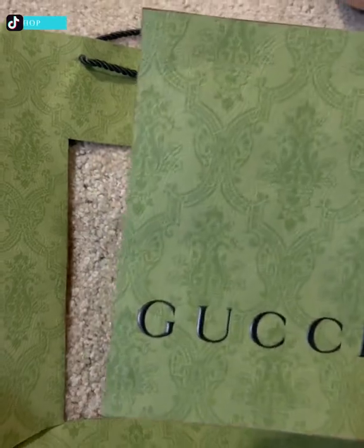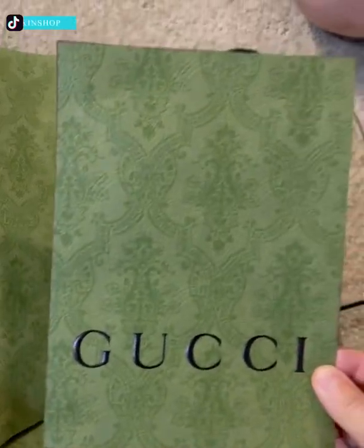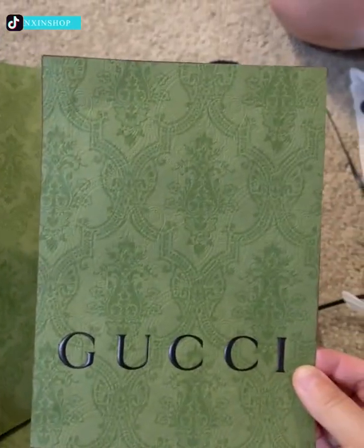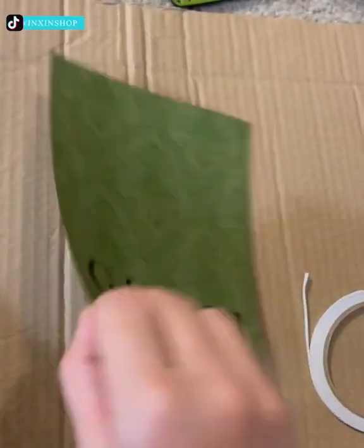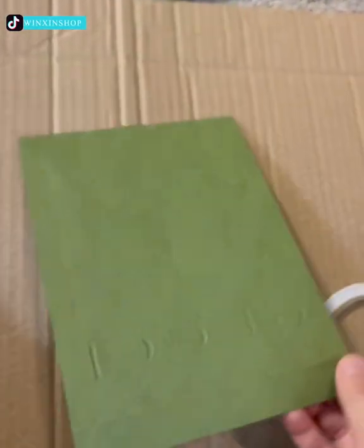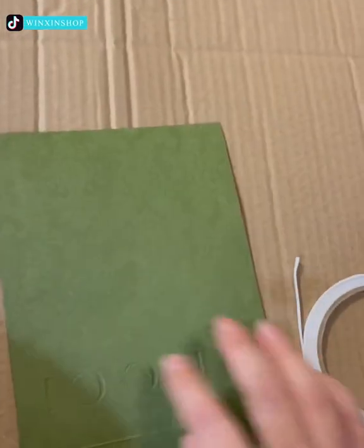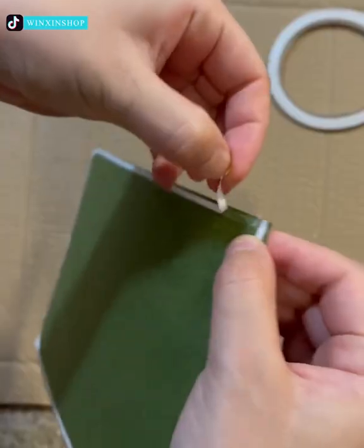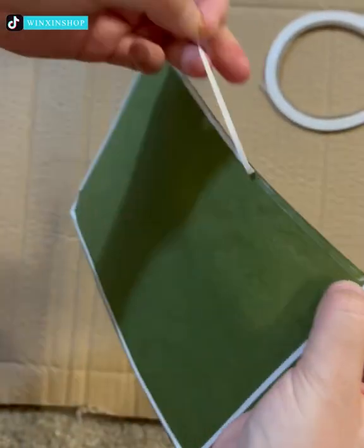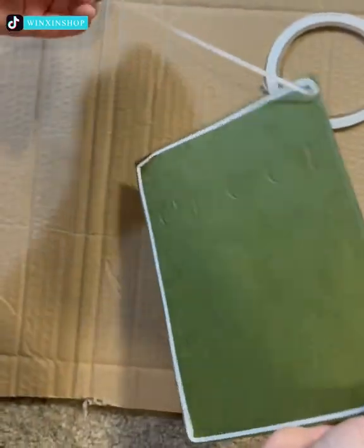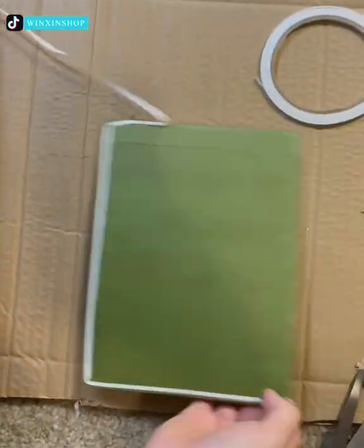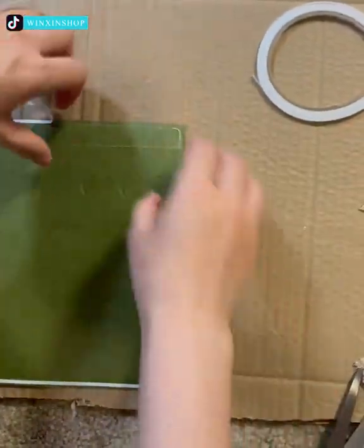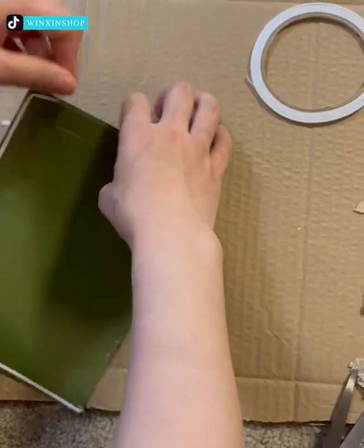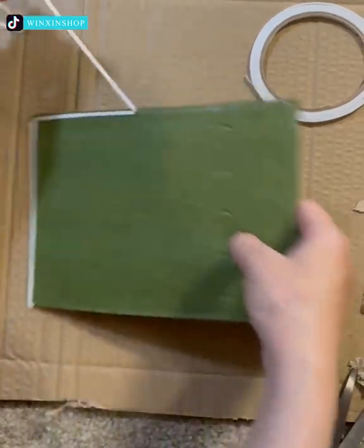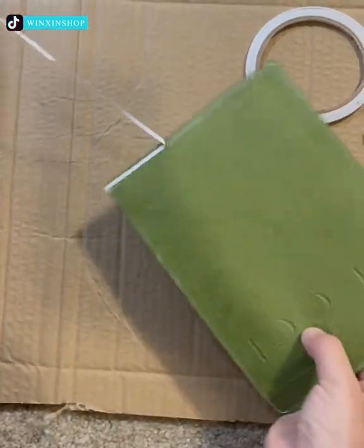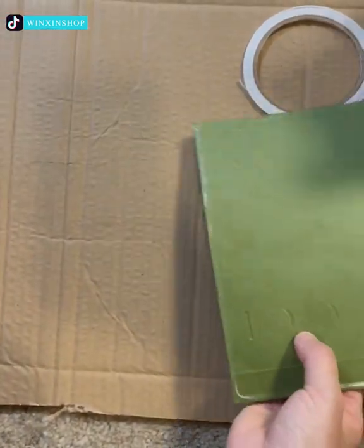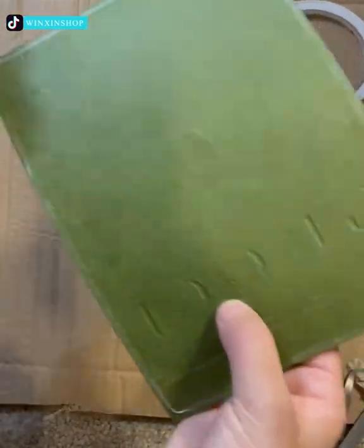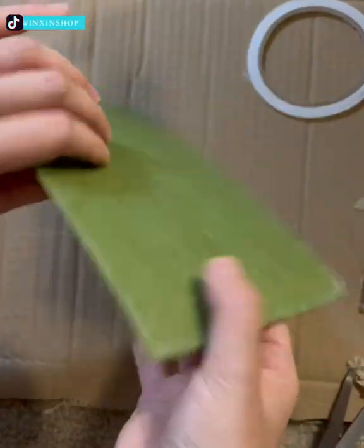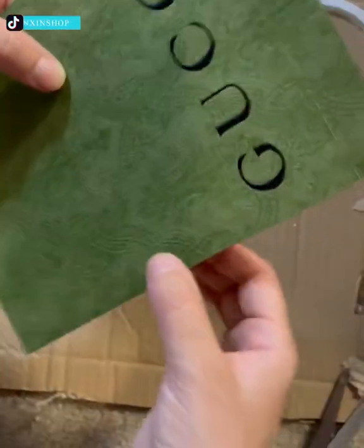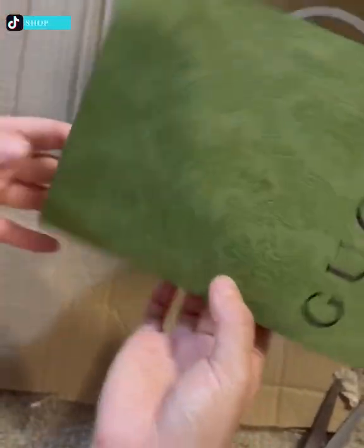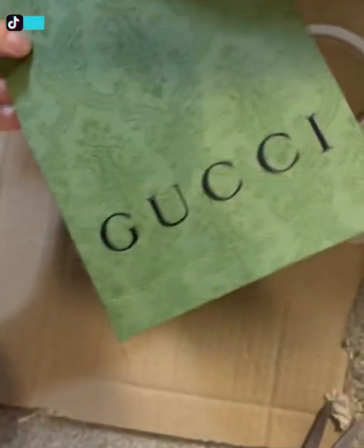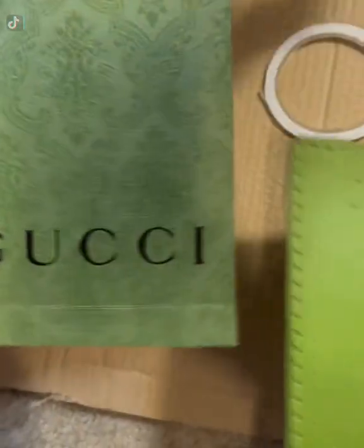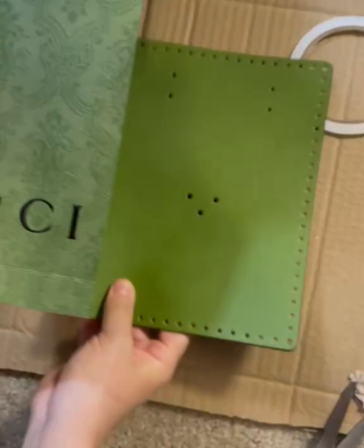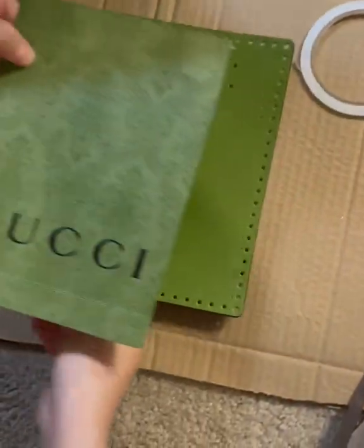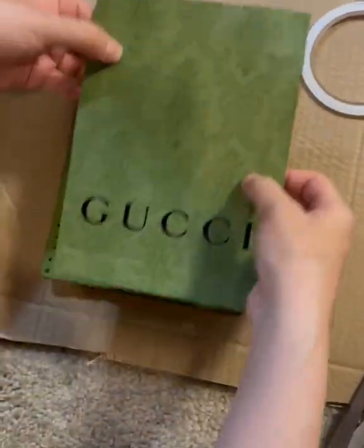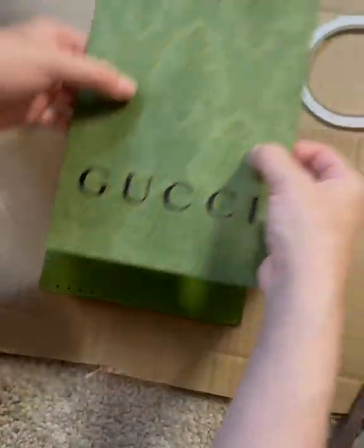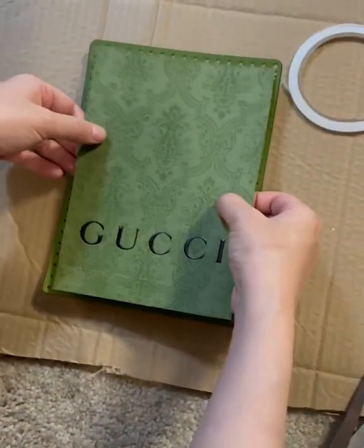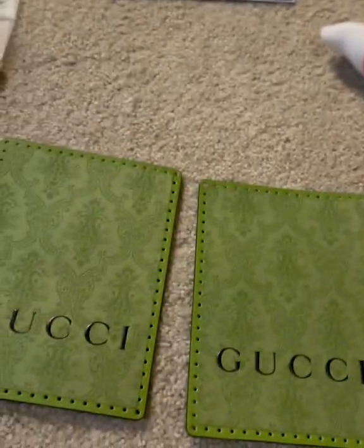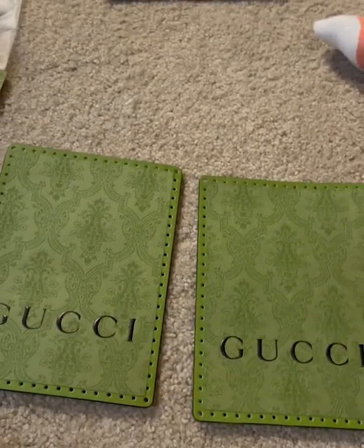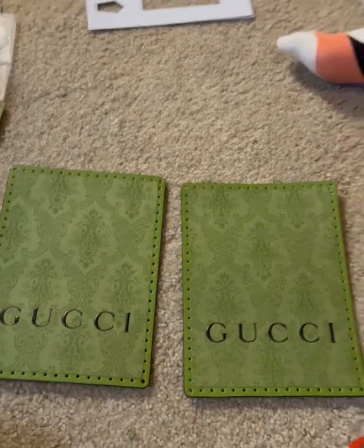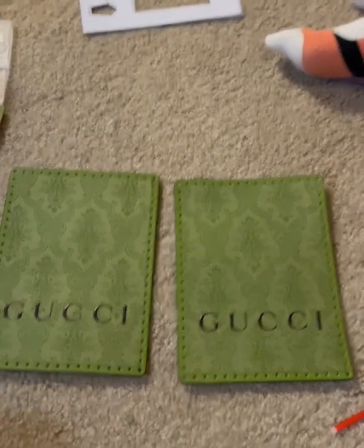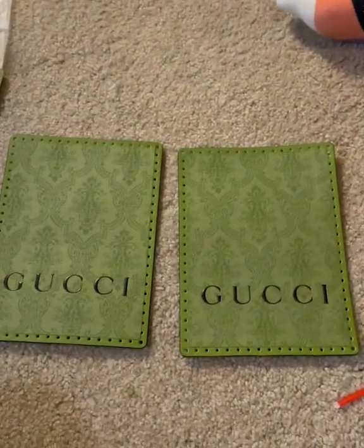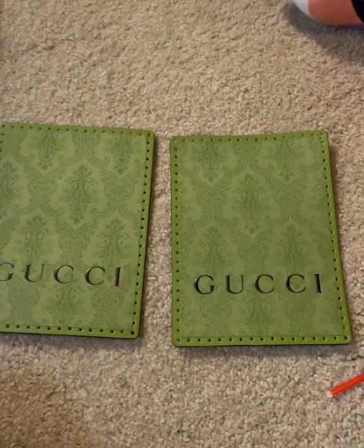A talented girl found a way to make herself a custom Gucci bag out of a Gucci paper bag. She cut out both parts of the paper bag, stuck them to leather pieces, and sewed them together with a transparent plastic. The final product turned out great.